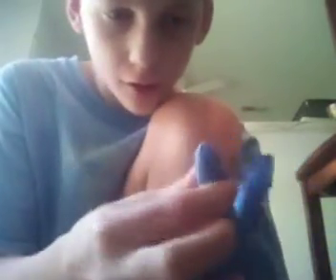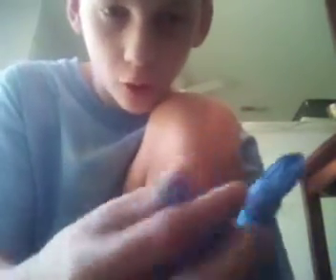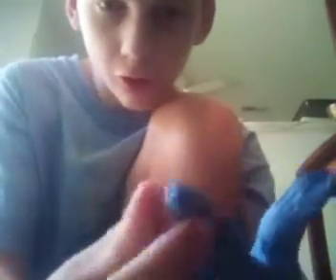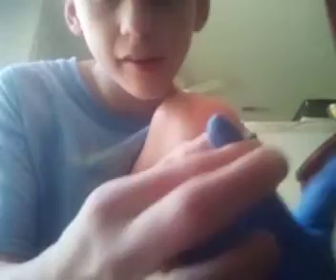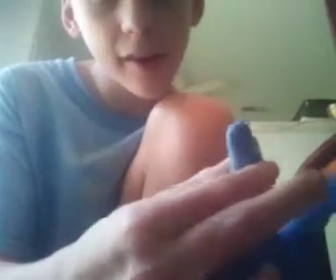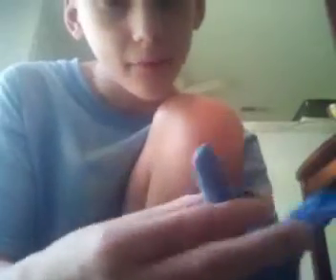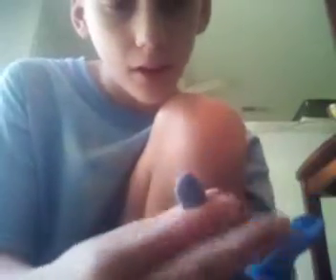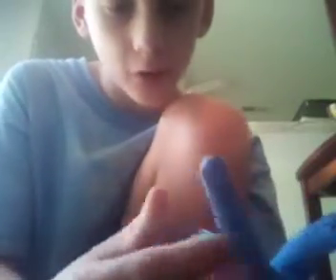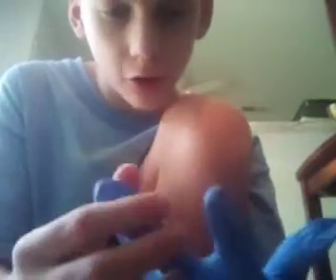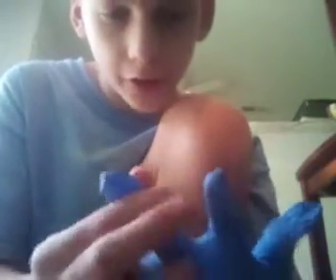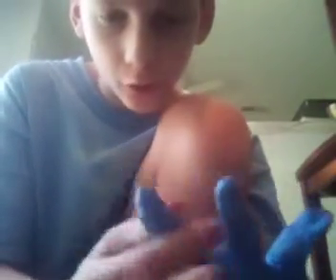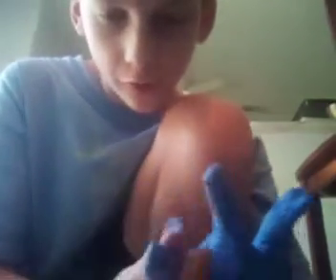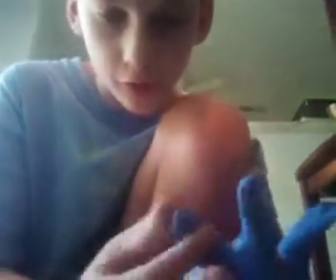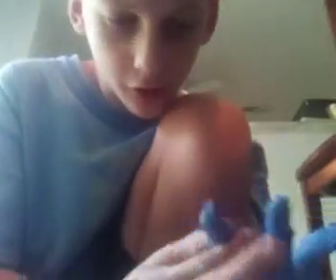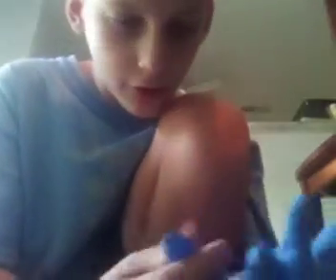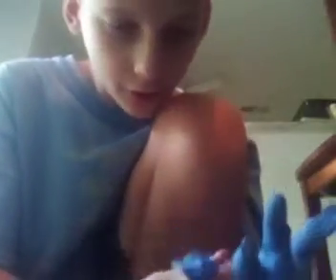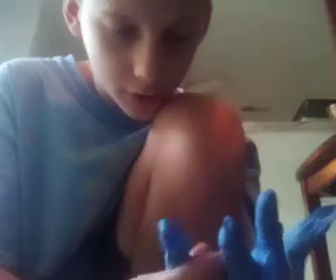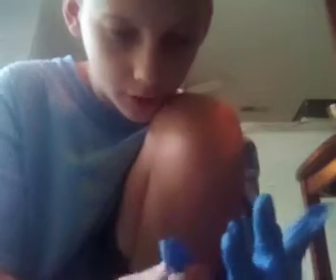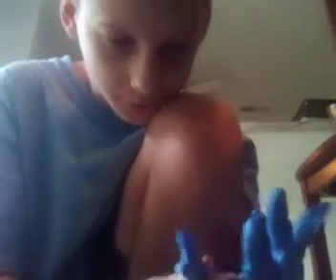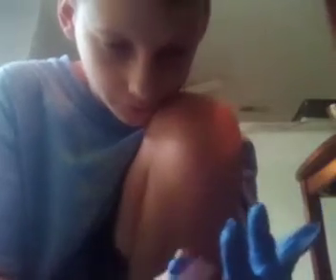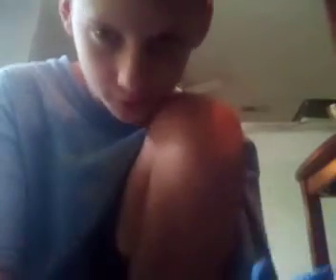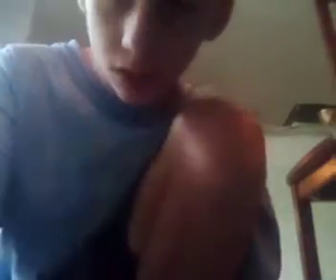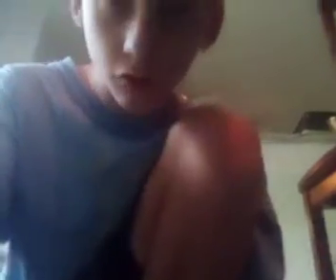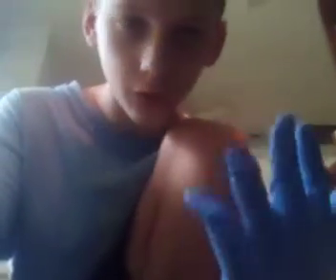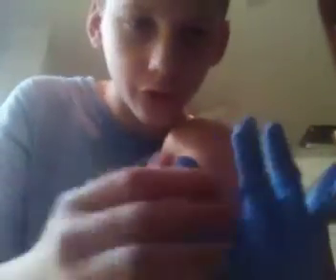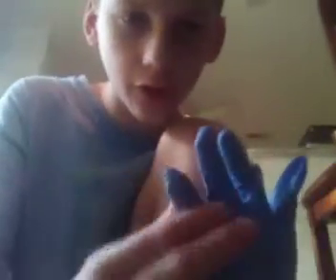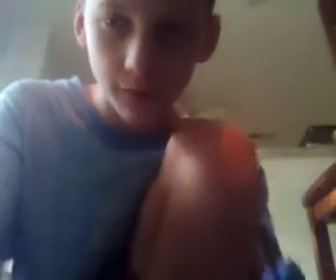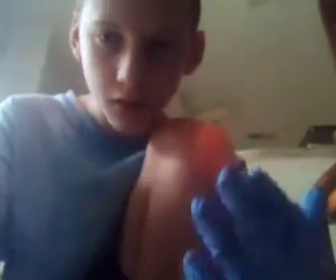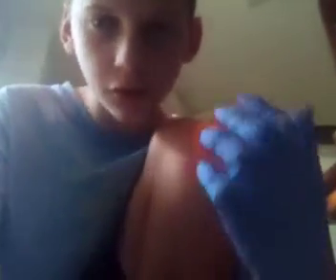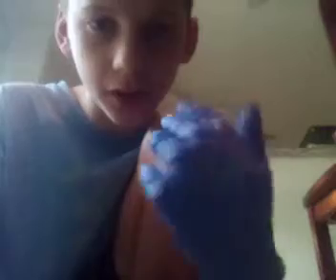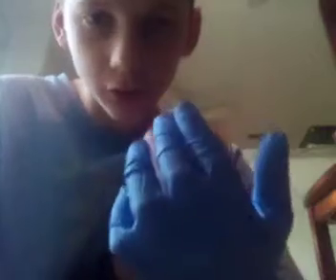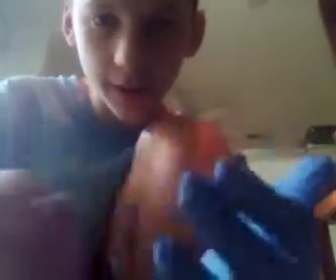Or you can just do this, and it will get on your finger to all of the fingers on the glove. Once you have done it, your gloves will look like this.